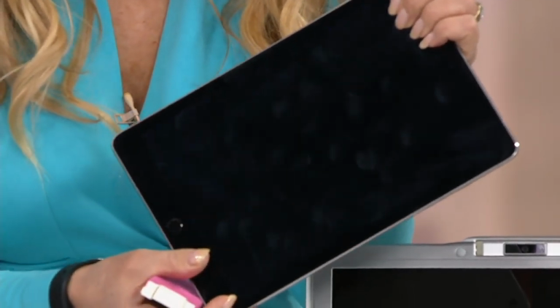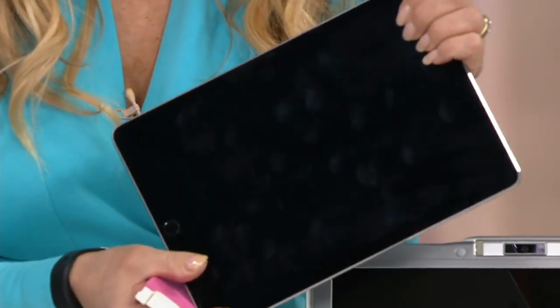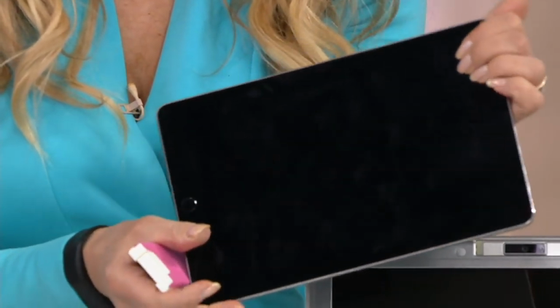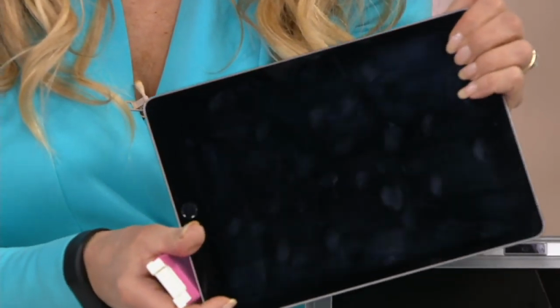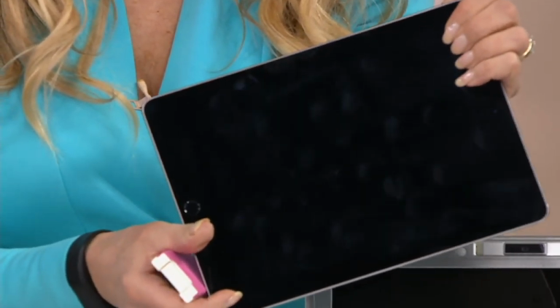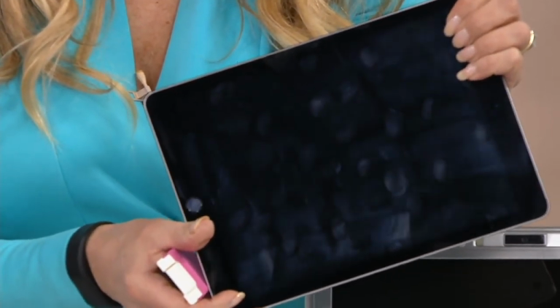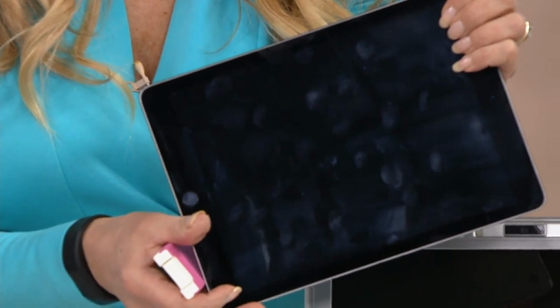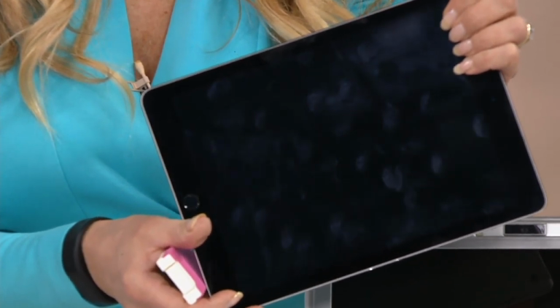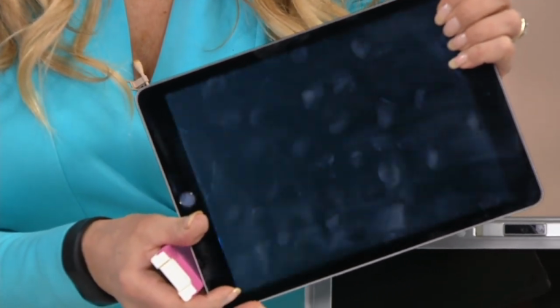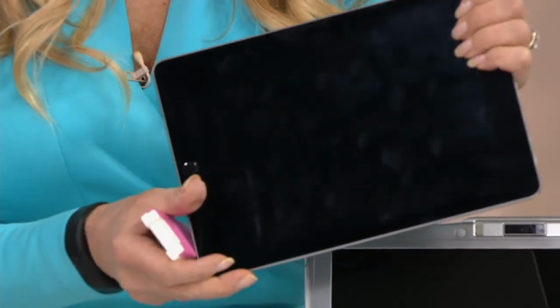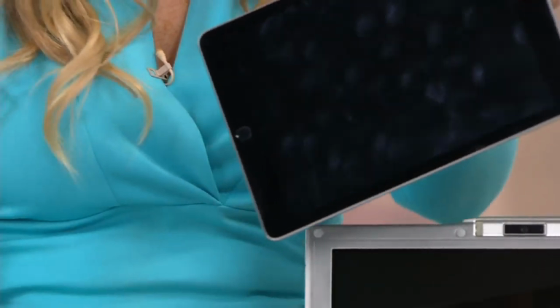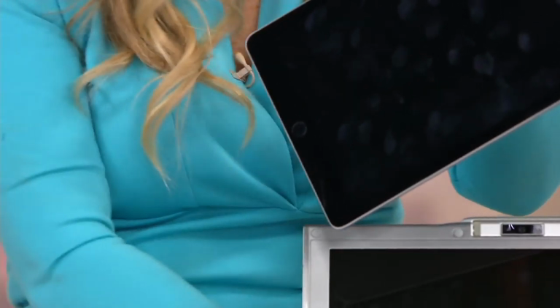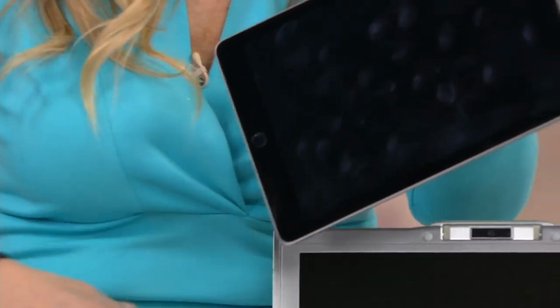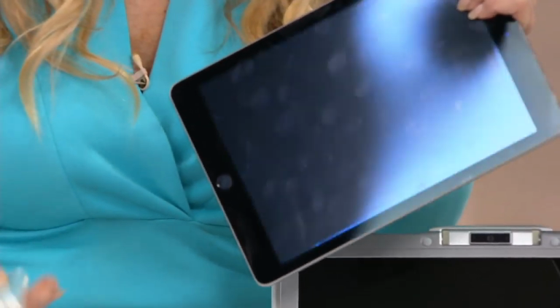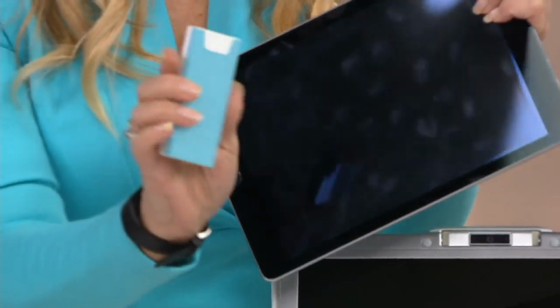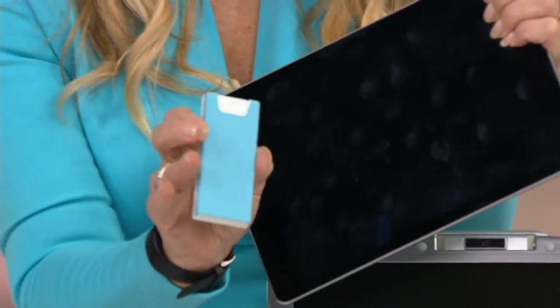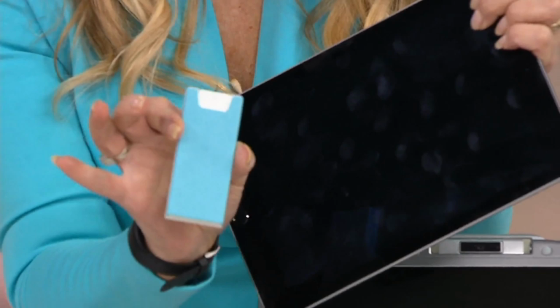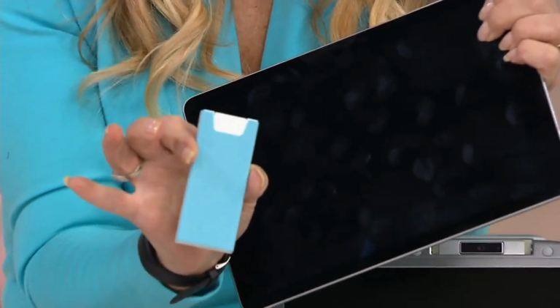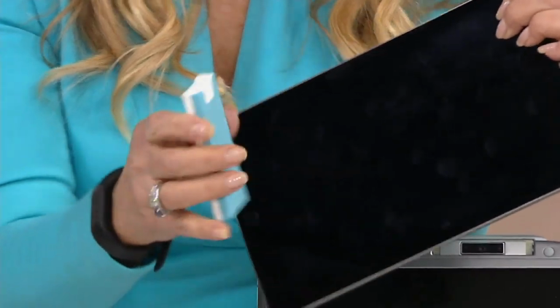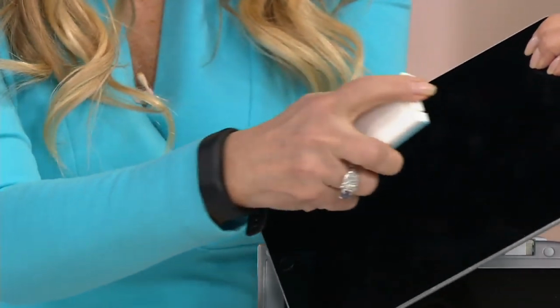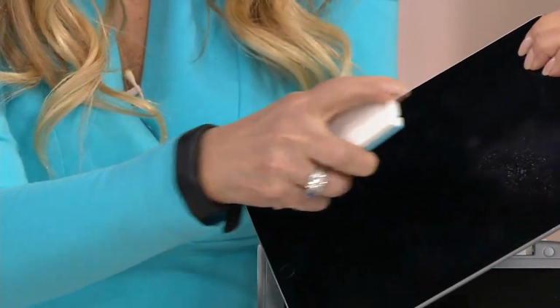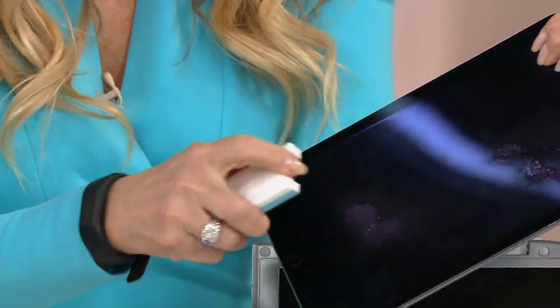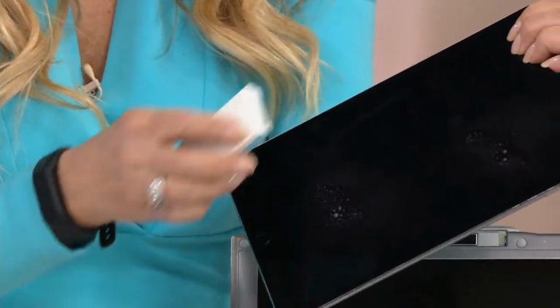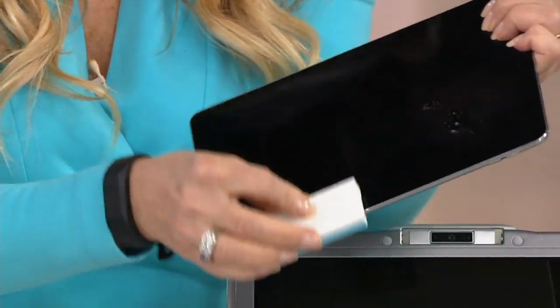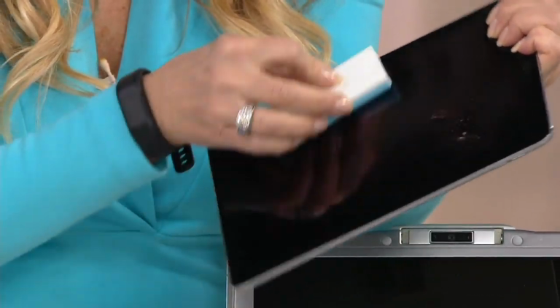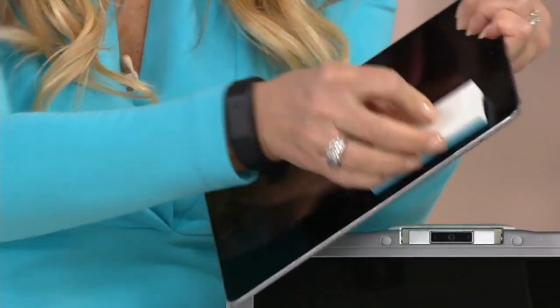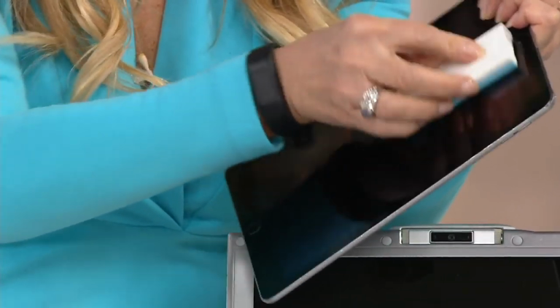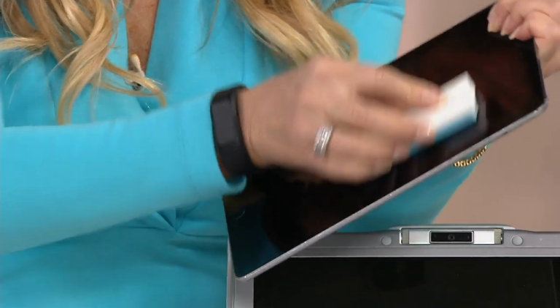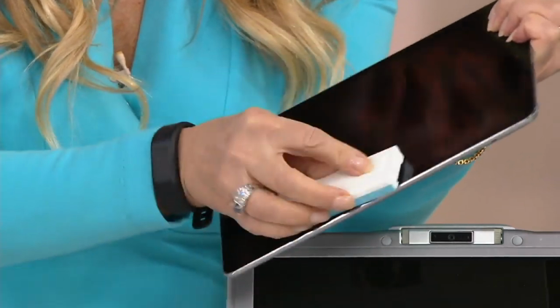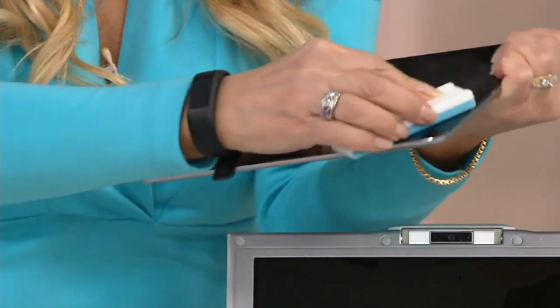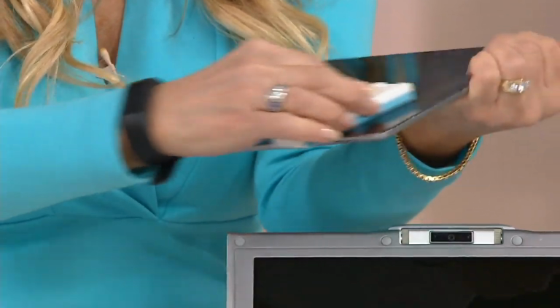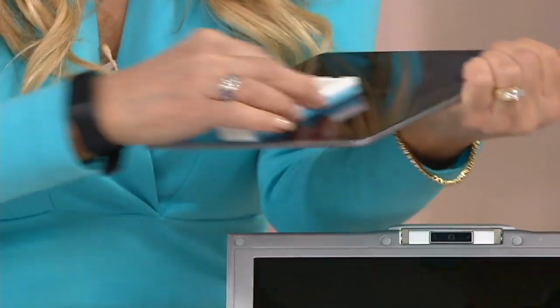So see all these gross fingerprints again? Yuck. I'm going to use the blue one now to match me, because you're getting all these pretty colors. Now this one I'm going to give two spritzes, because this is bigger. But you don't need a lot.